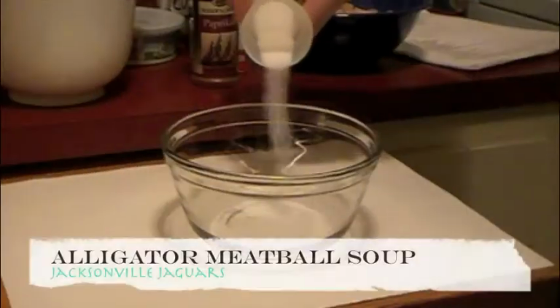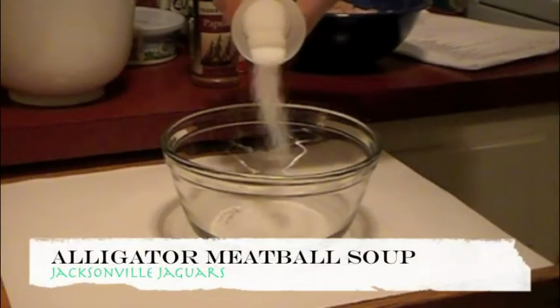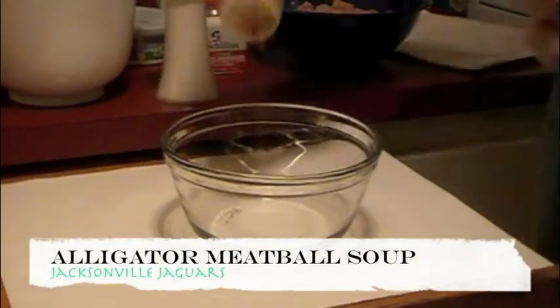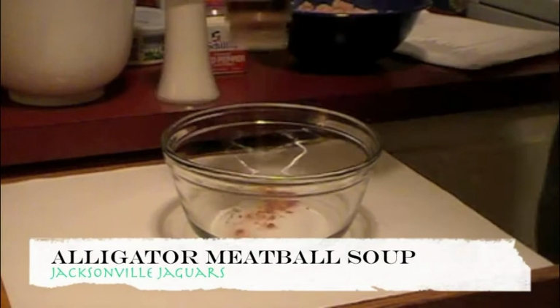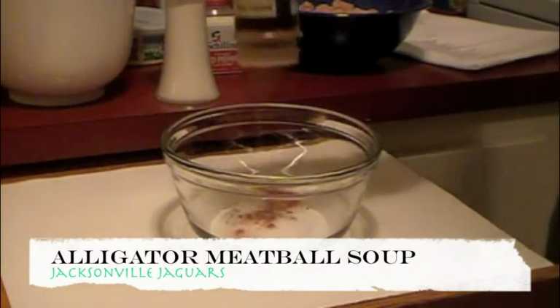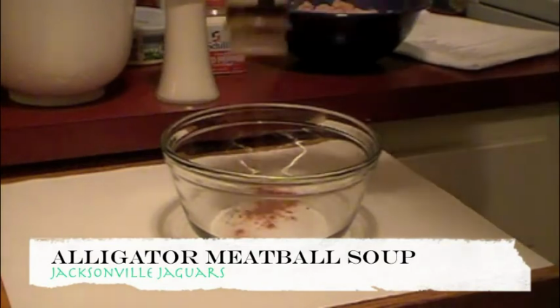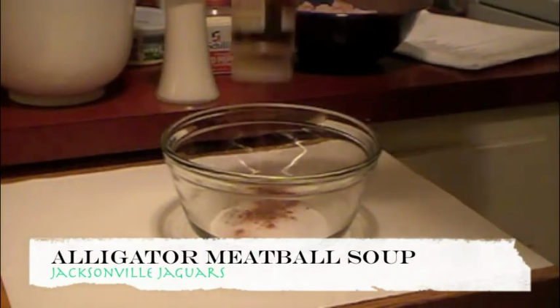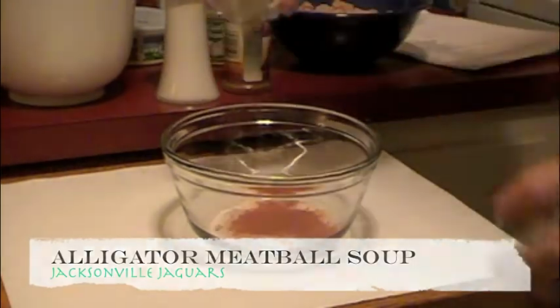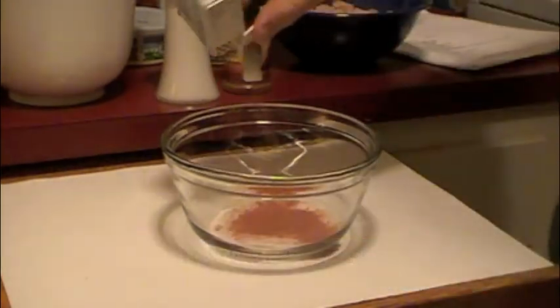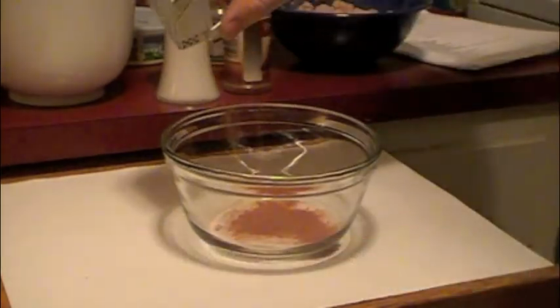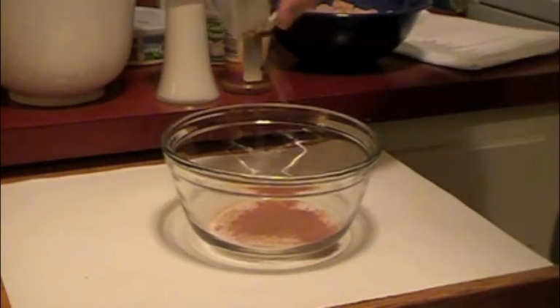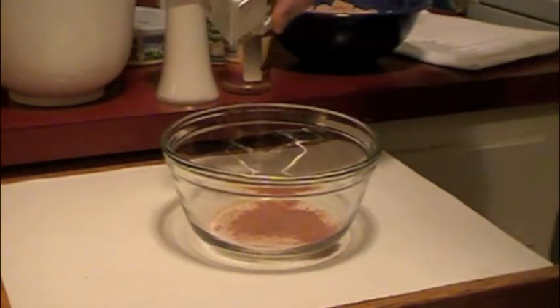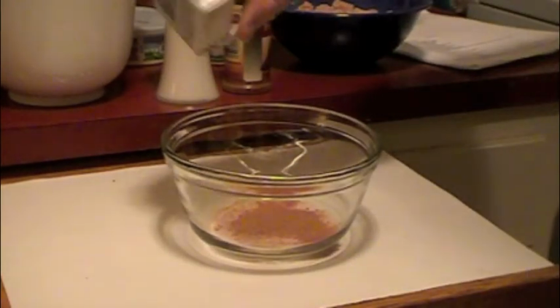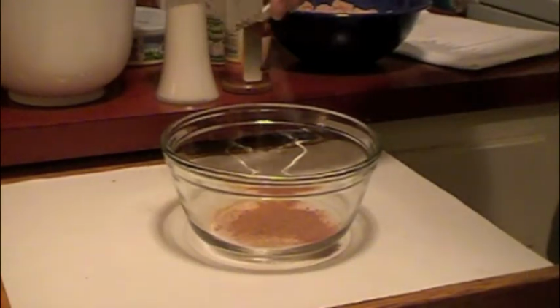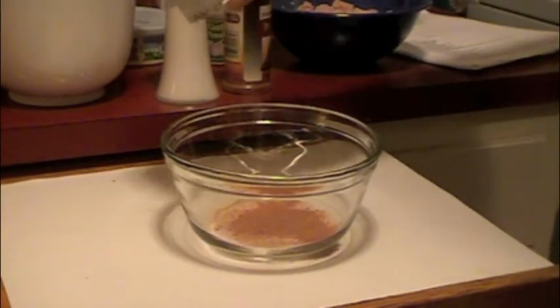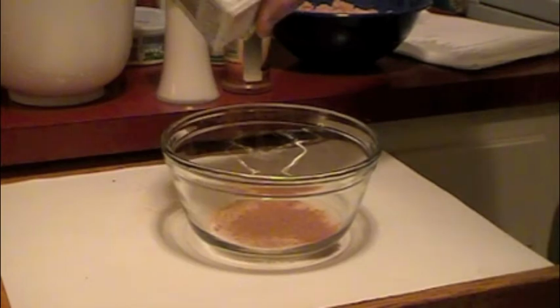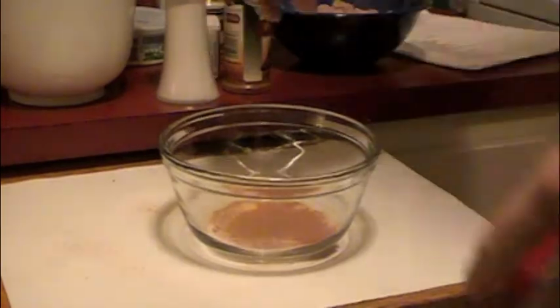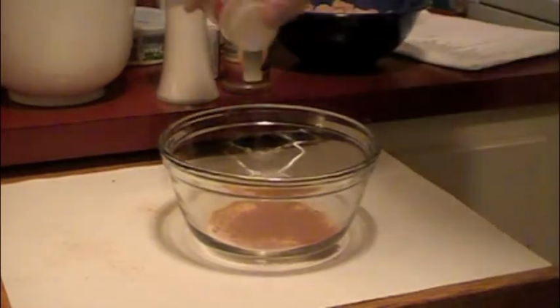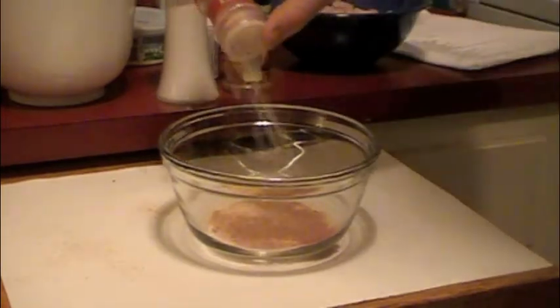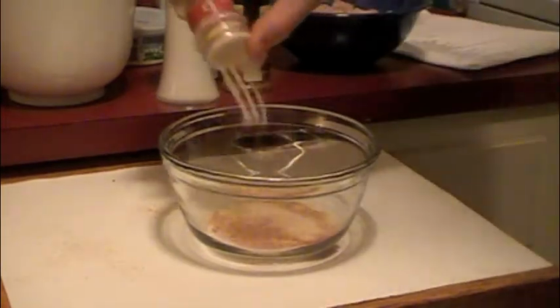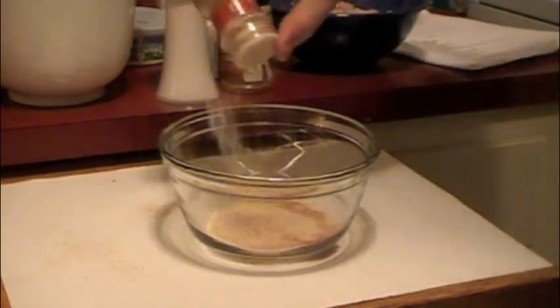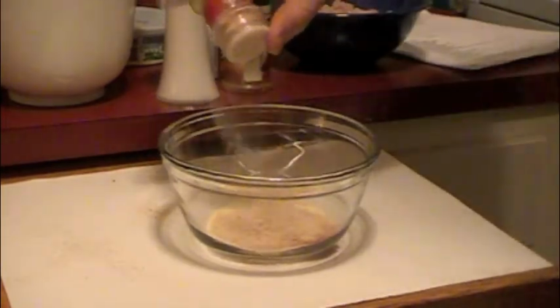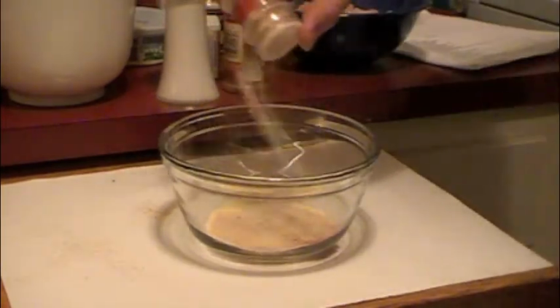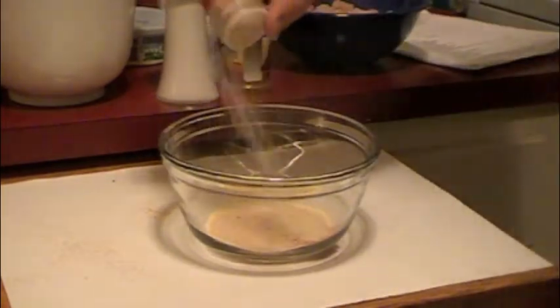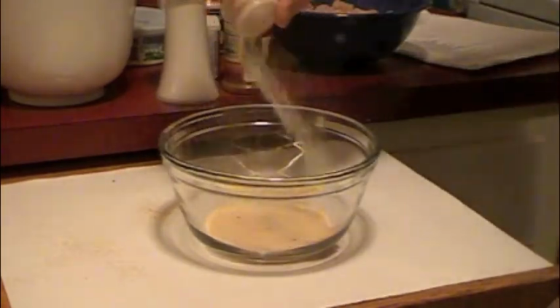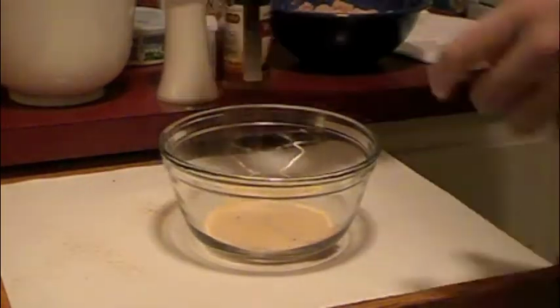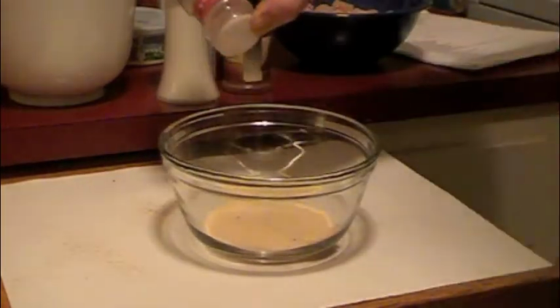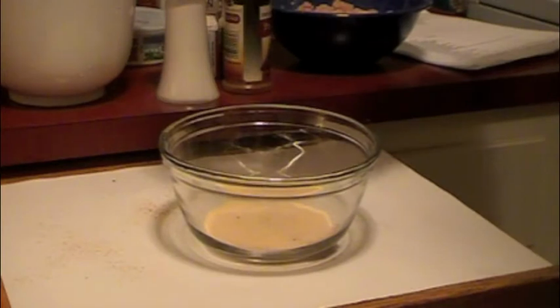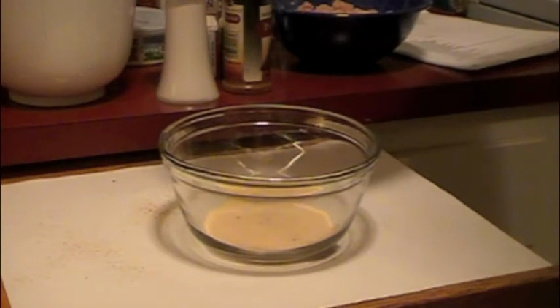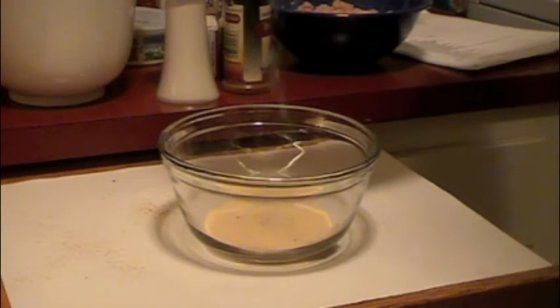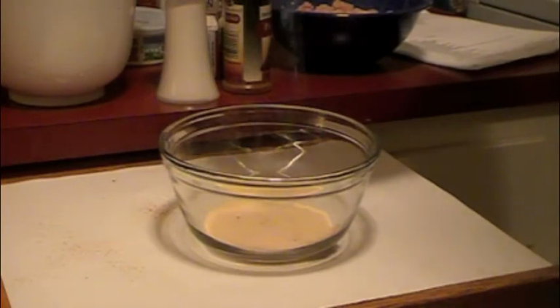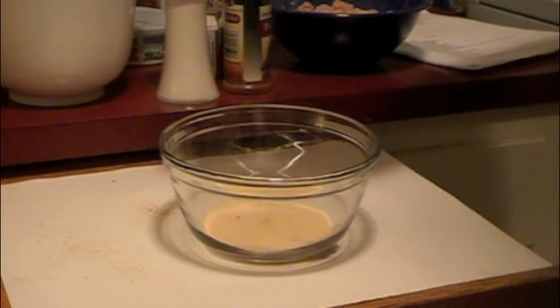The first thing we need to do for our soup is build our spice rub for our alligator meat. To do that, we're going to combine salt, paprika, cayenne pepper, garlic powder, onion powder, cumin, black pepper, a little fresh basil, and some thyme into a bowl.